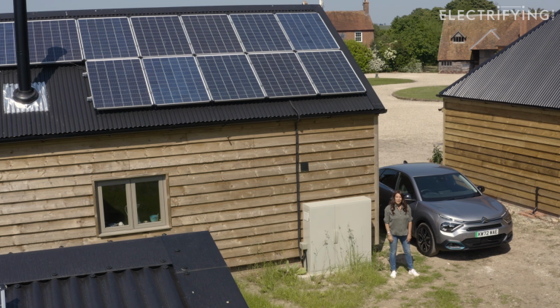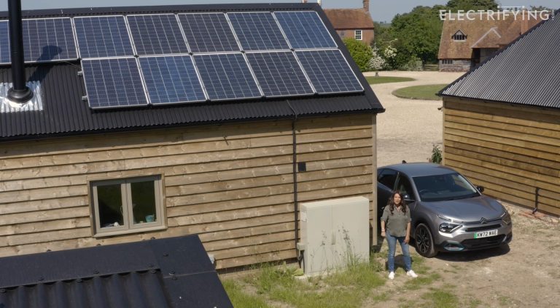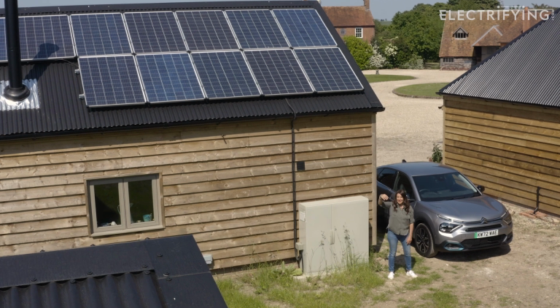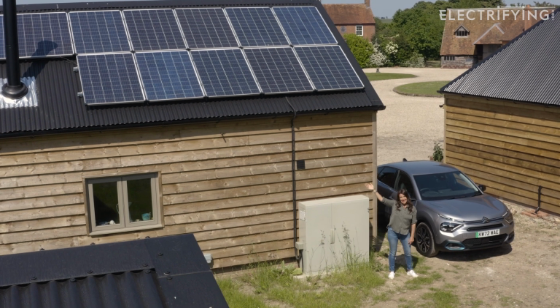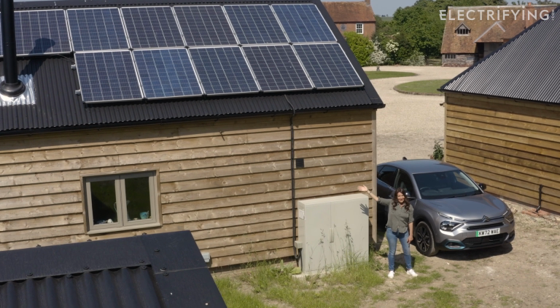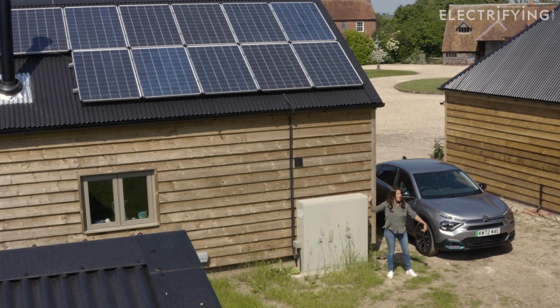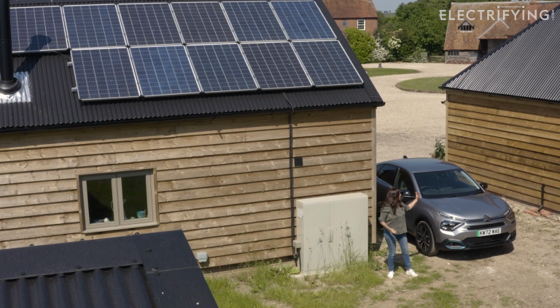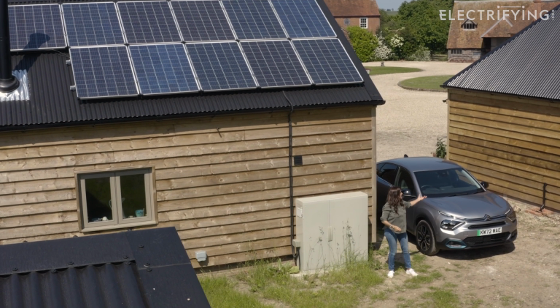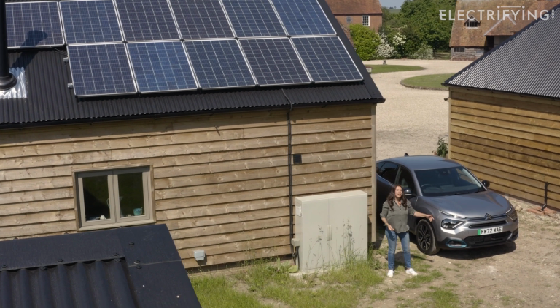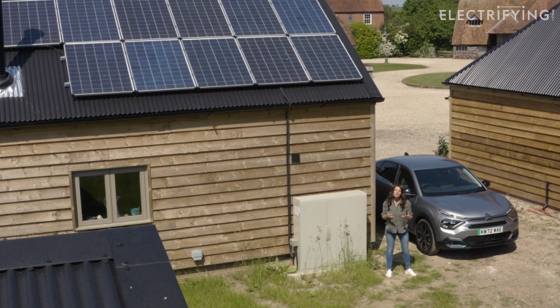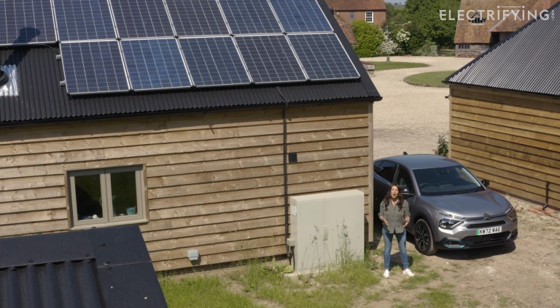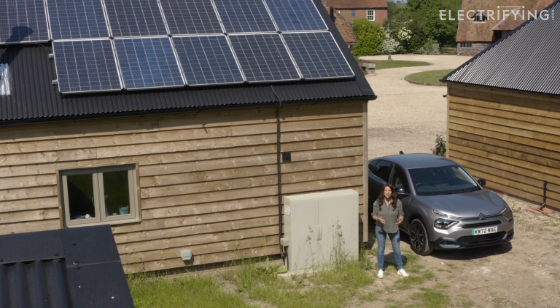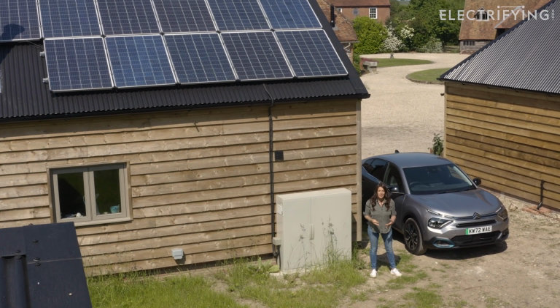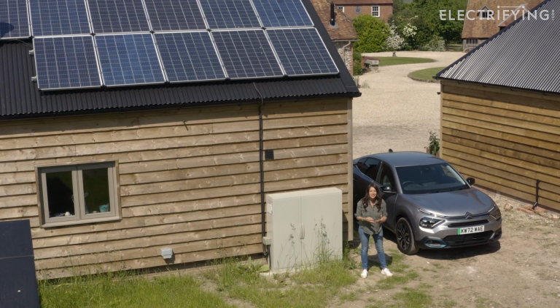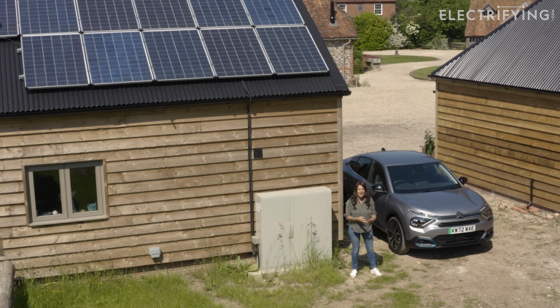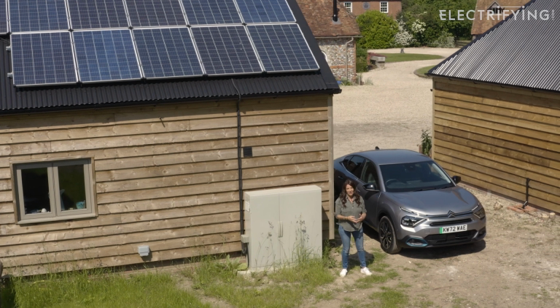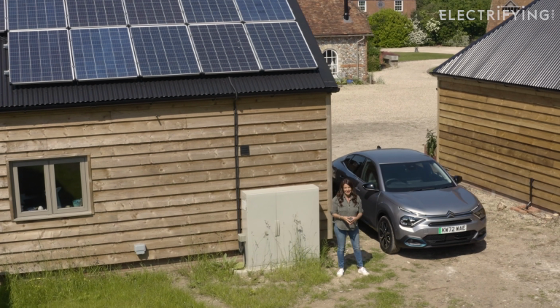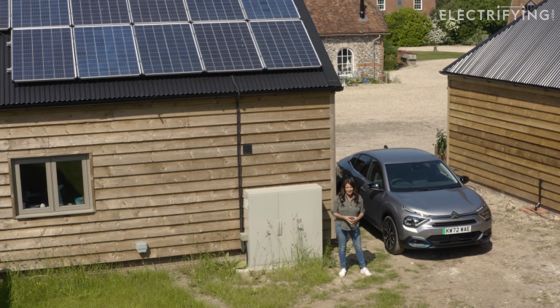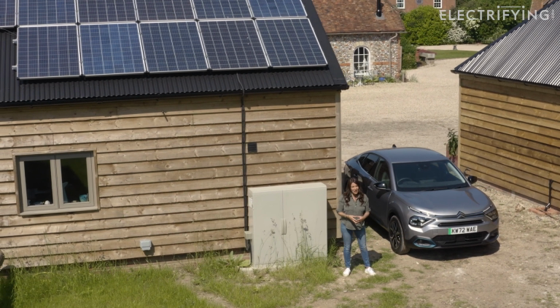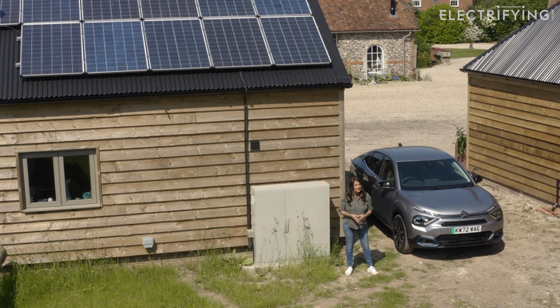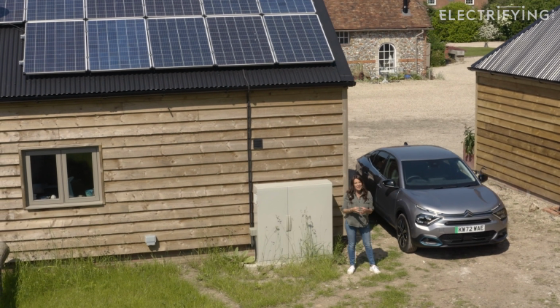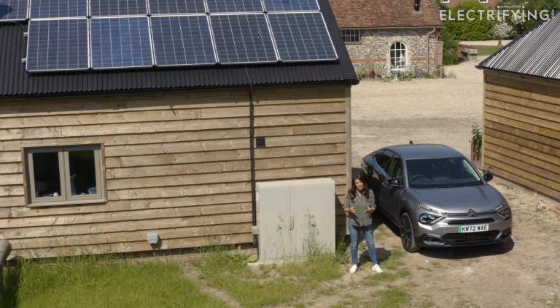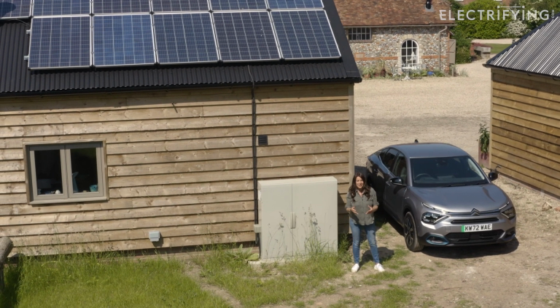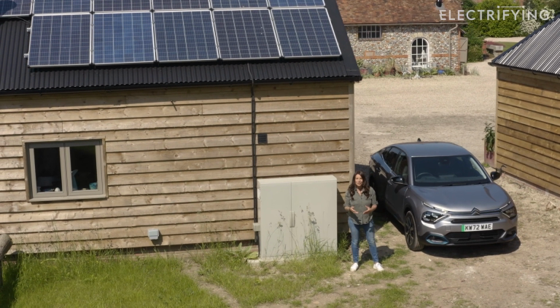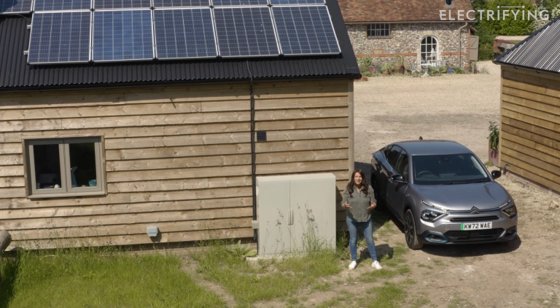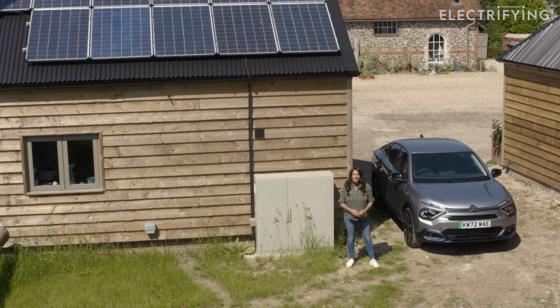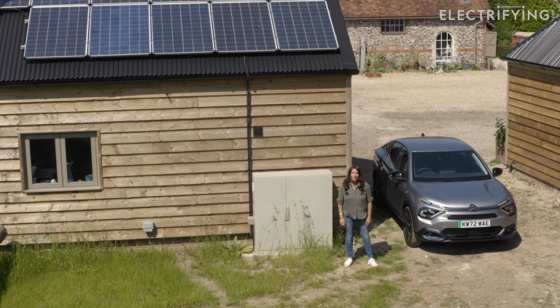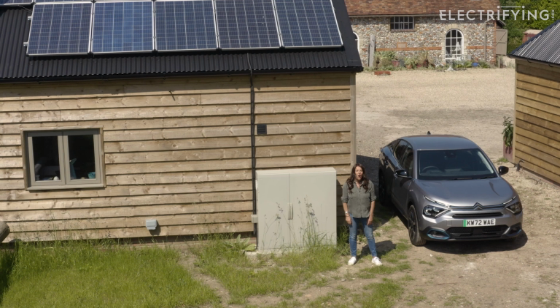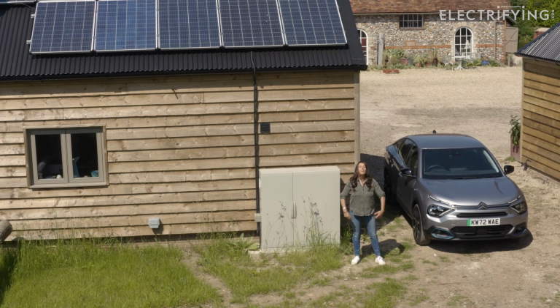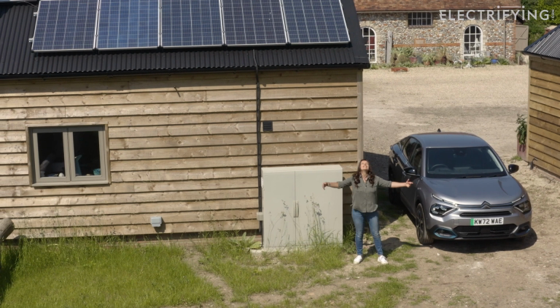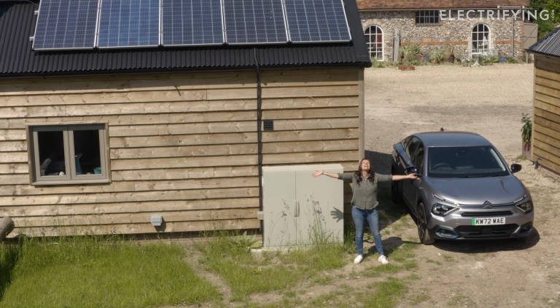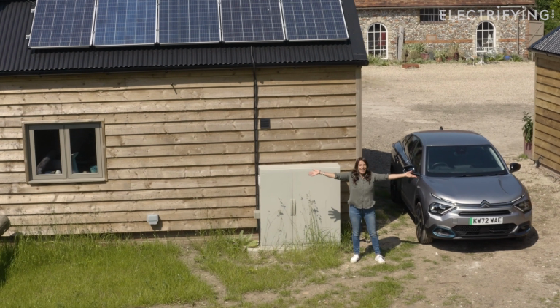If you want to use solar panels to charge an electric car, you'll need a home charger that comes with solar integration. In this video I'm going to explain how they work and what you need to do to get your car powered by the sun.